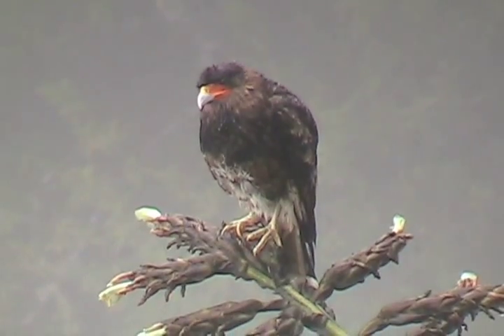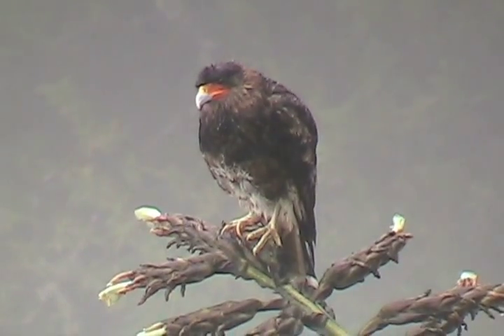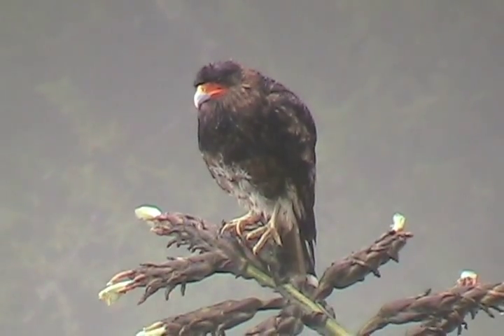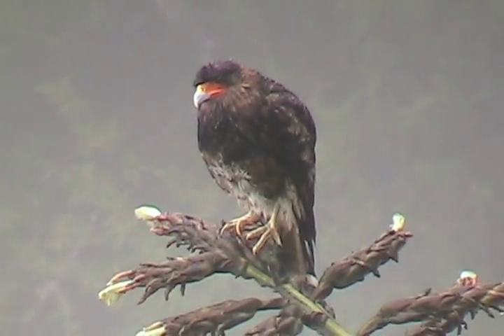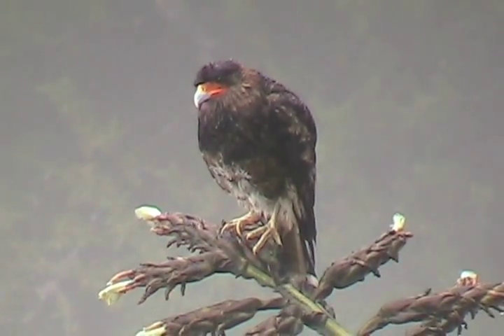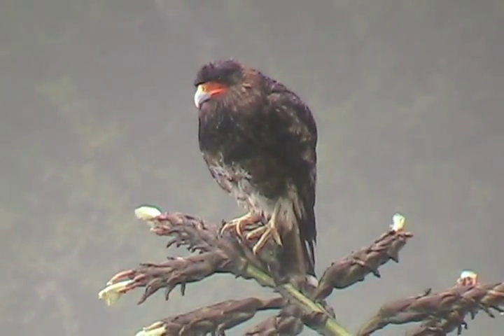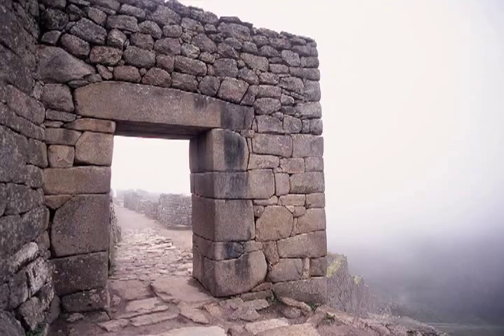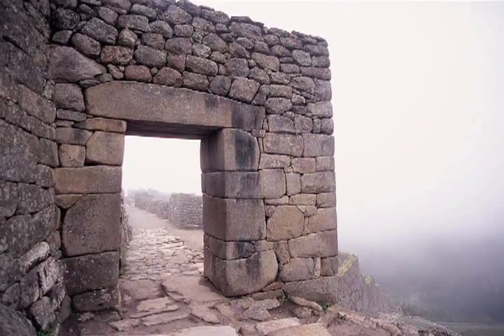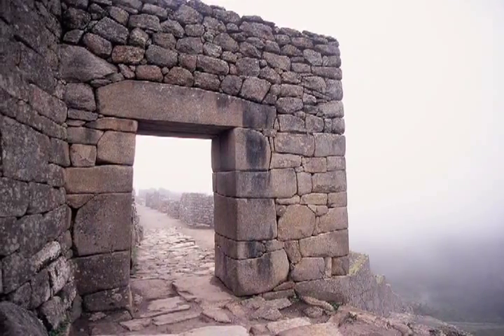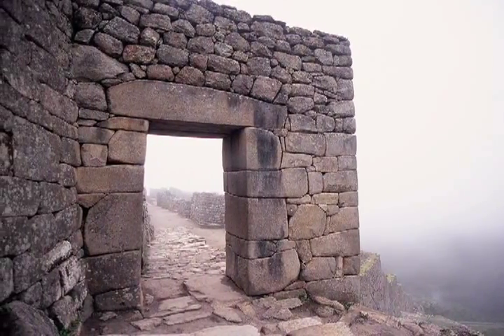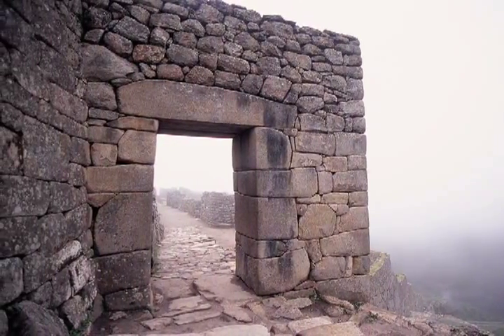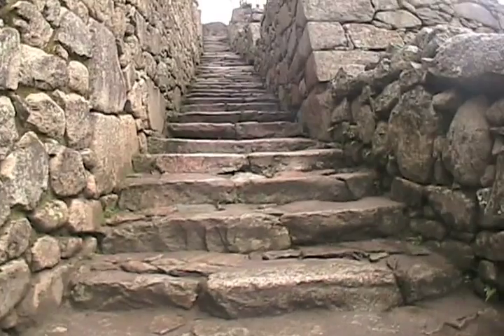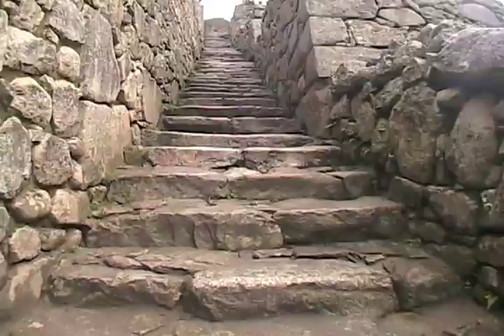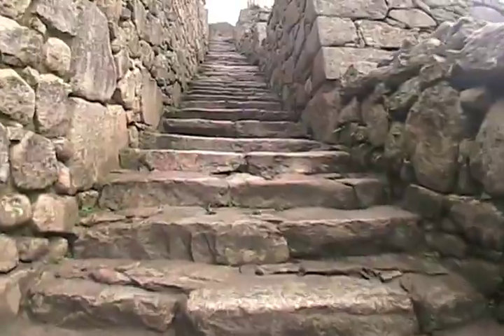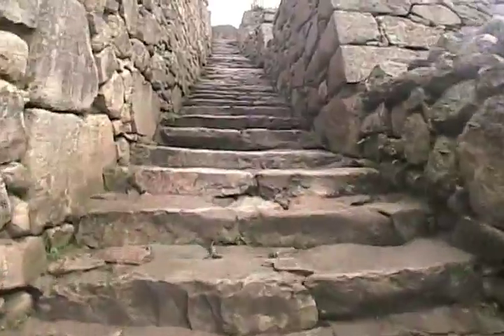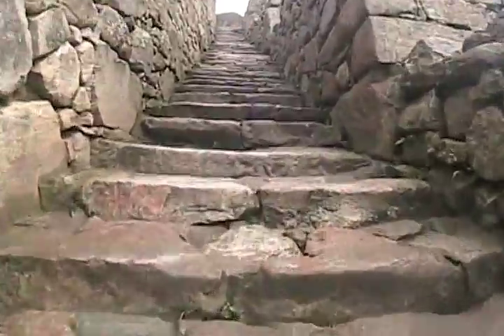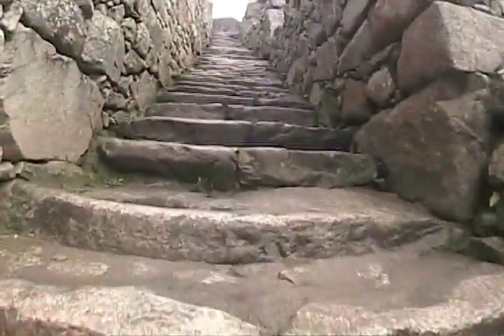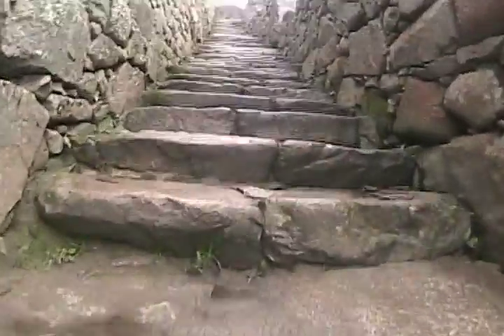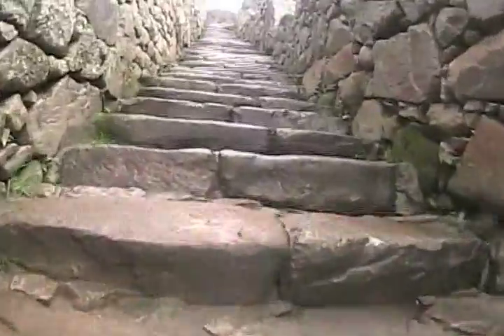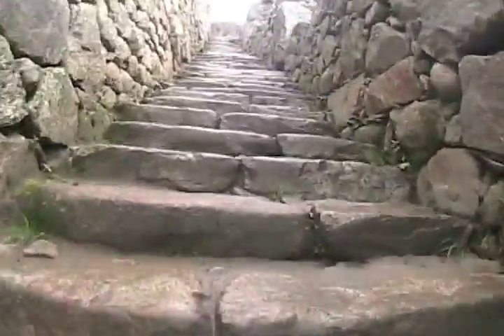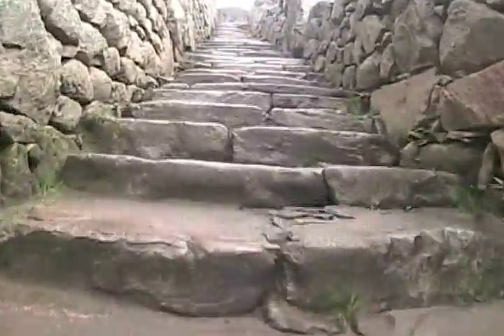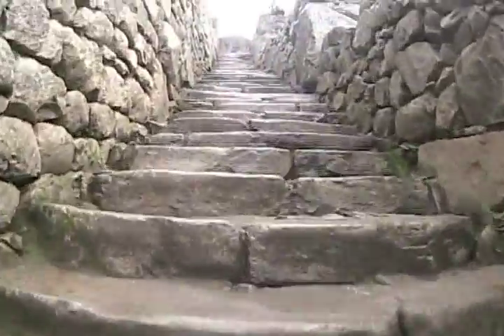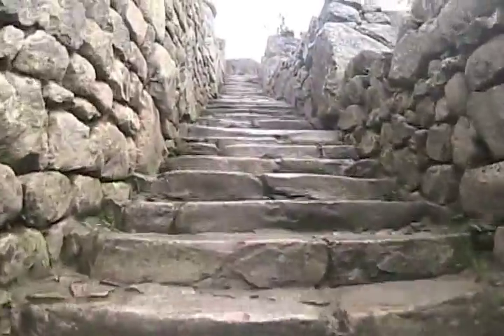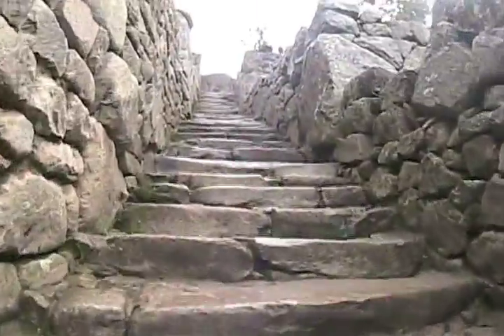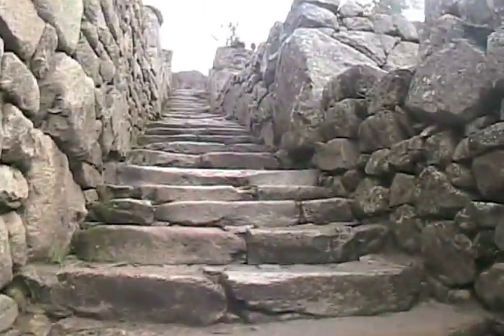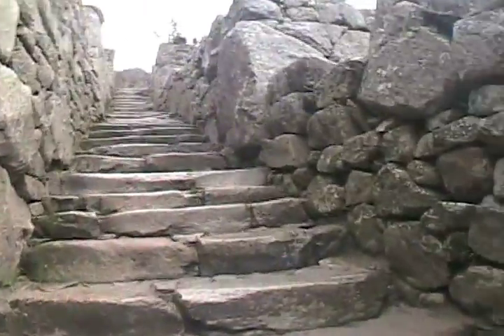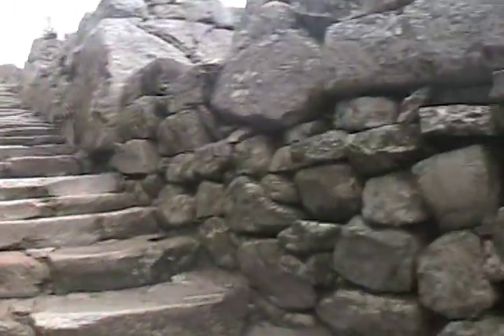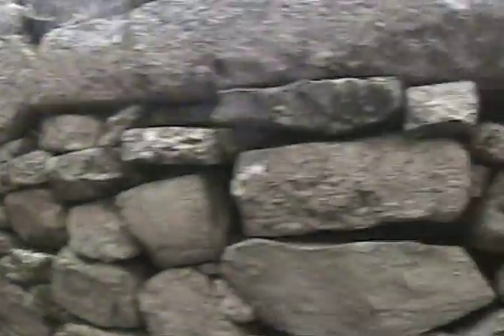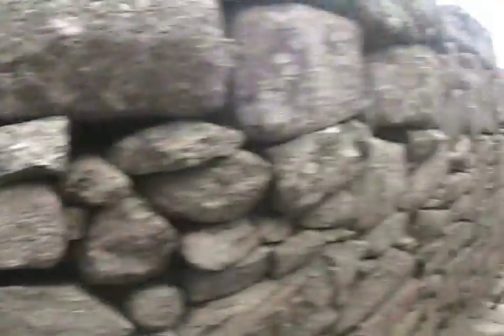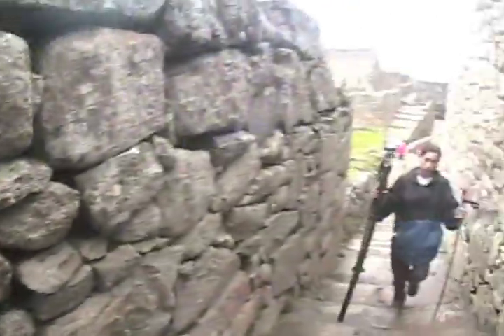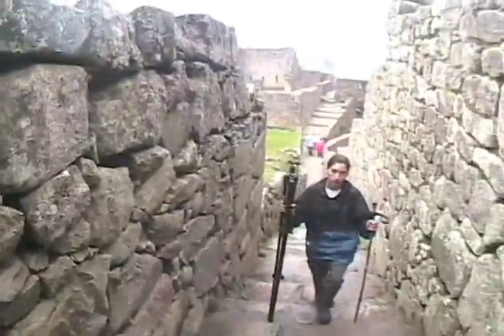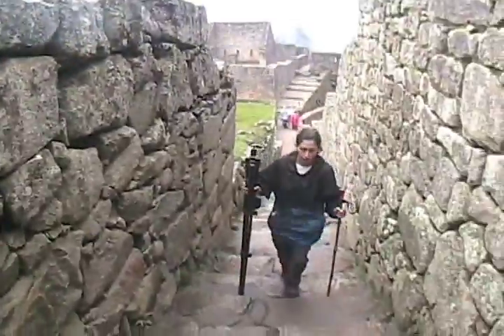The complex is a honeycomb labyrinth of temples, plazas, living quarters, industrial buildings, passageways, and ceremonial baths.